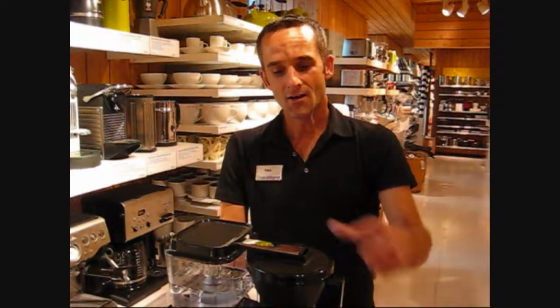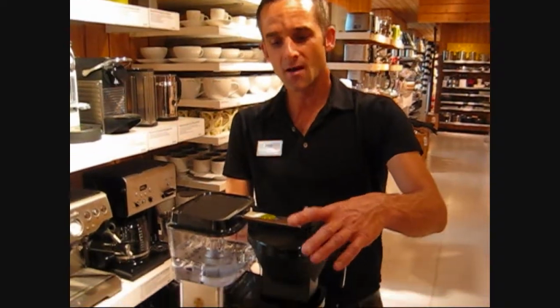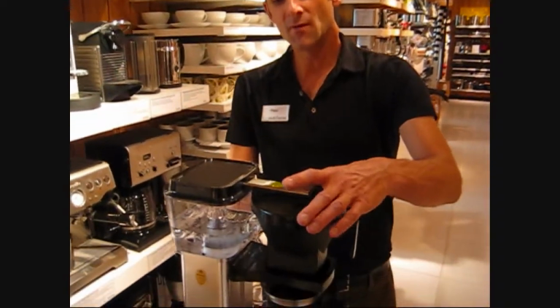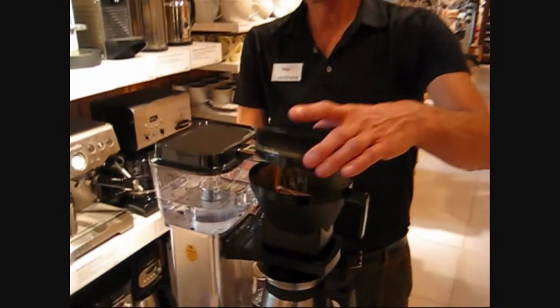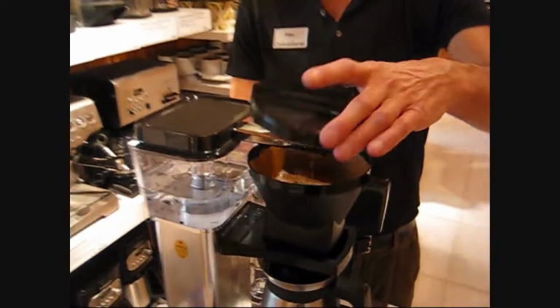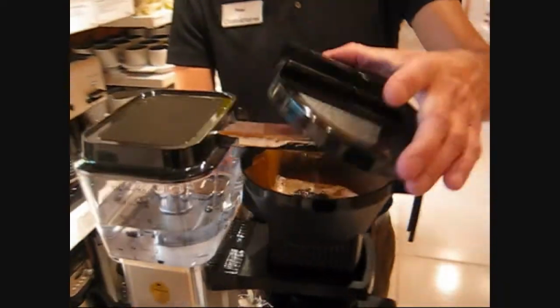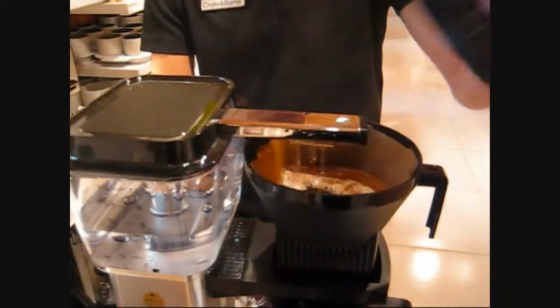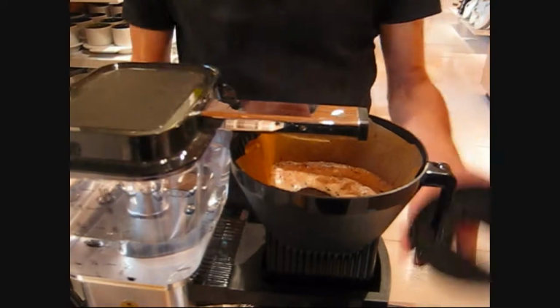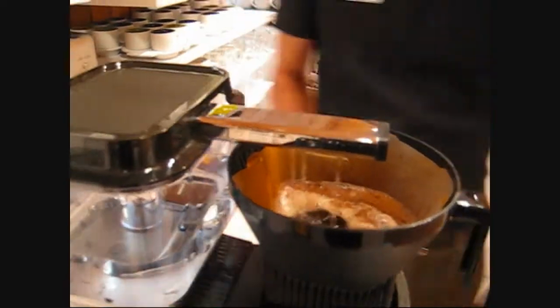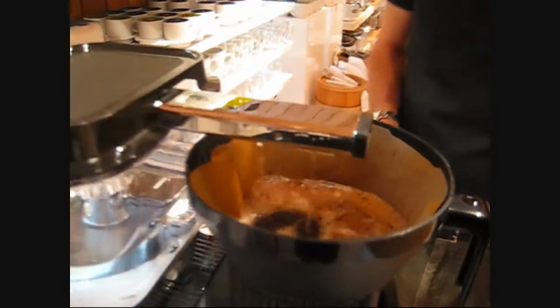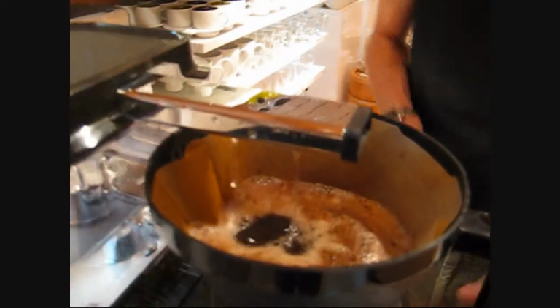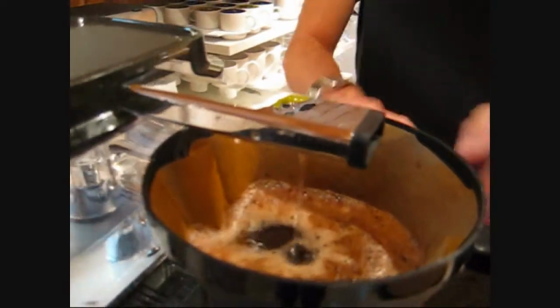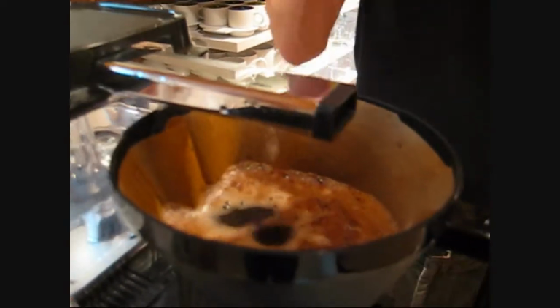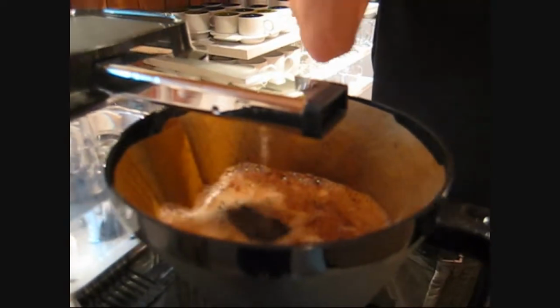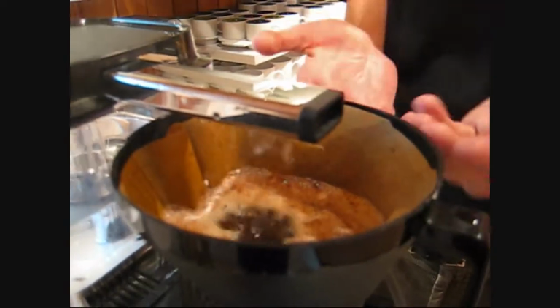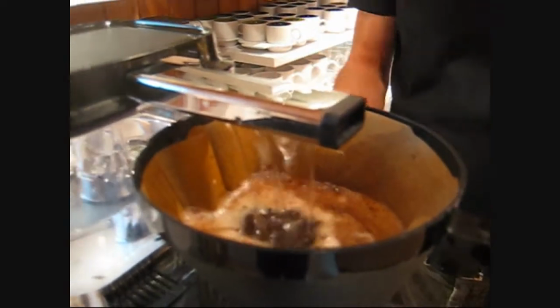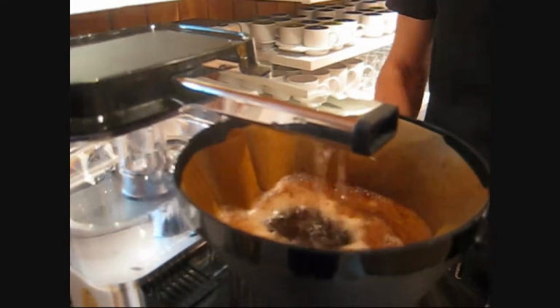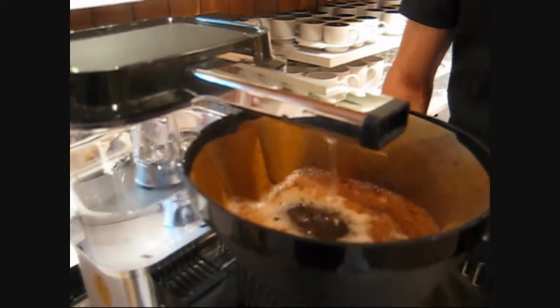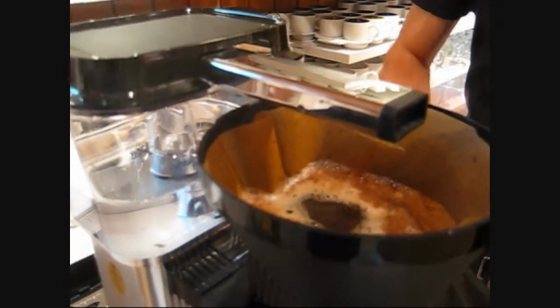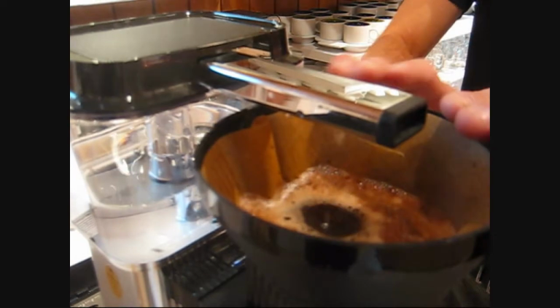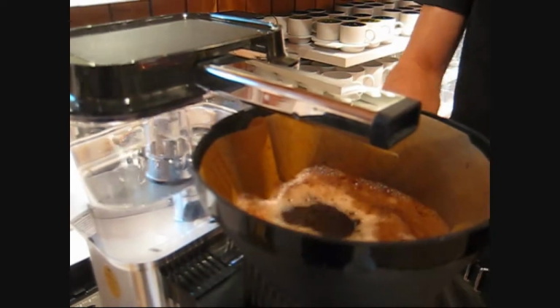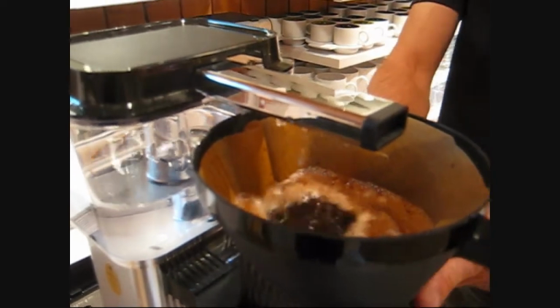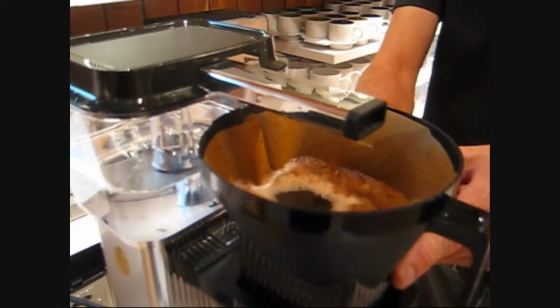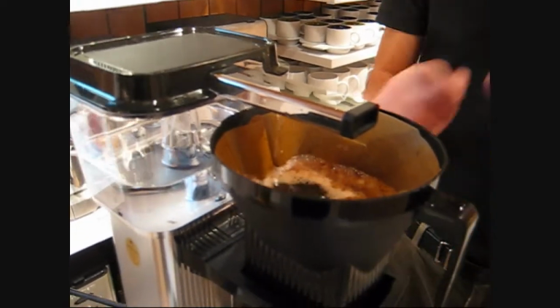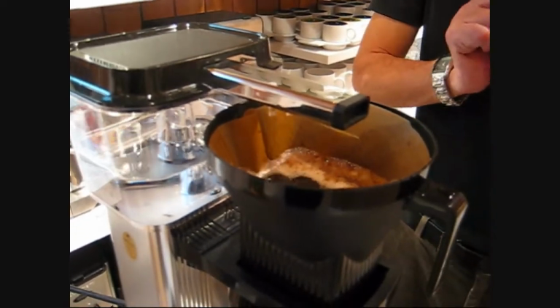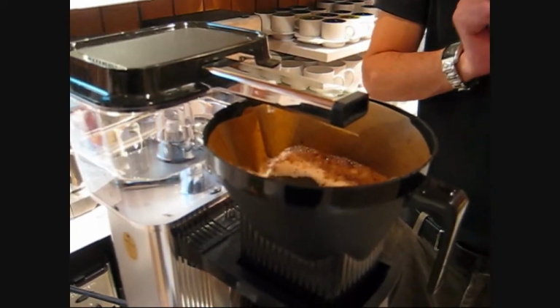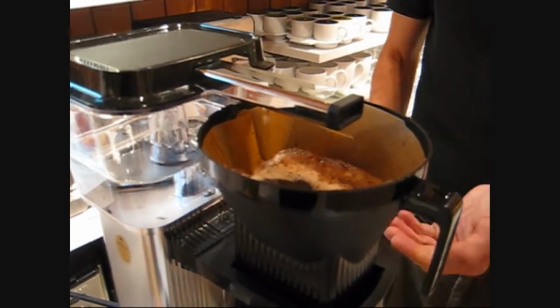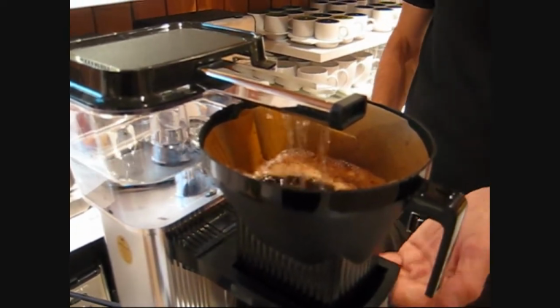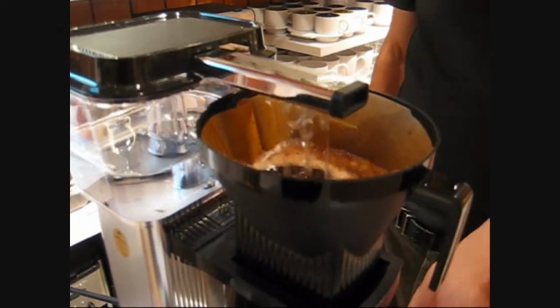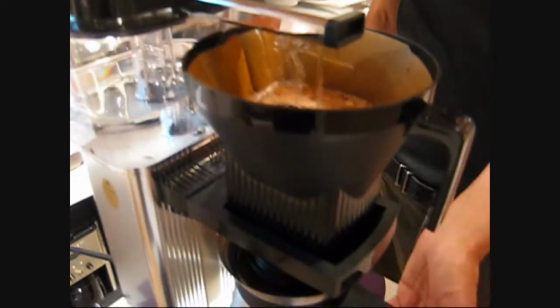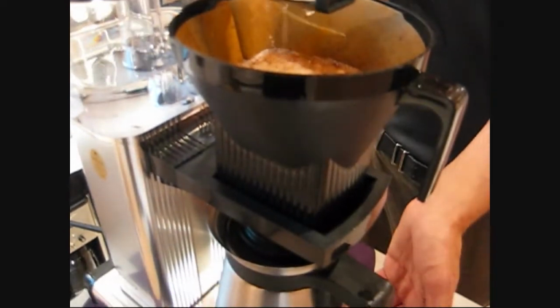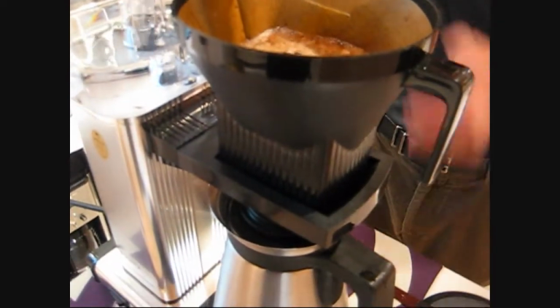Now I'm going to remove the lid because I really want you to see how this is working. It's slowly dripping into the 0.4 filter and into the reservoir, and slowly dripping into the carafe.